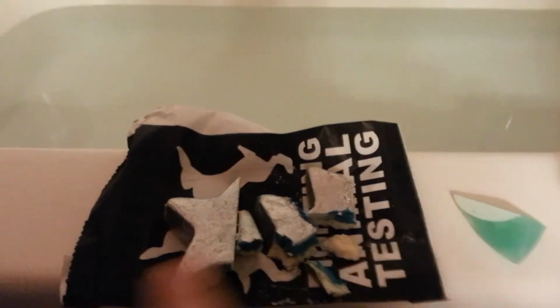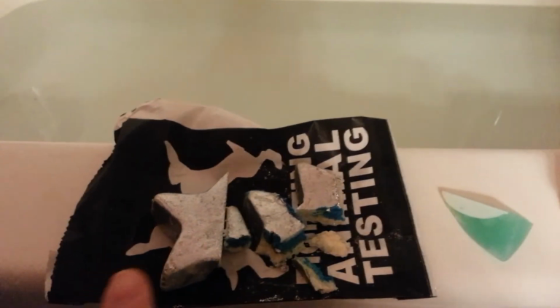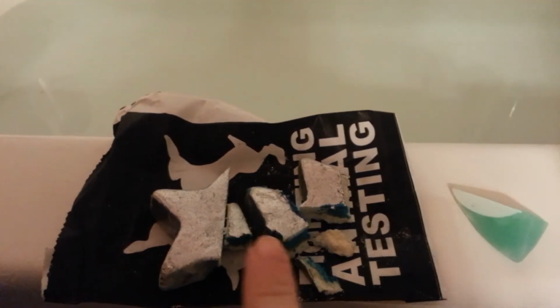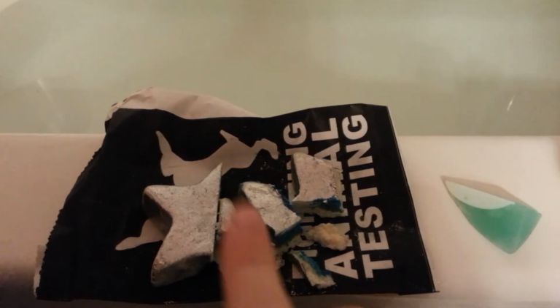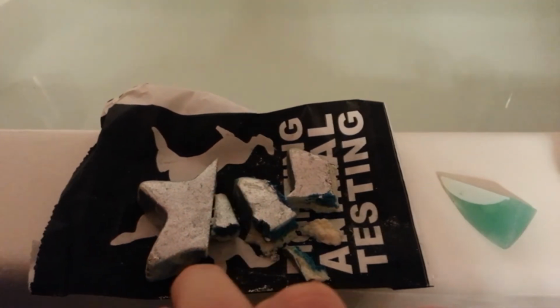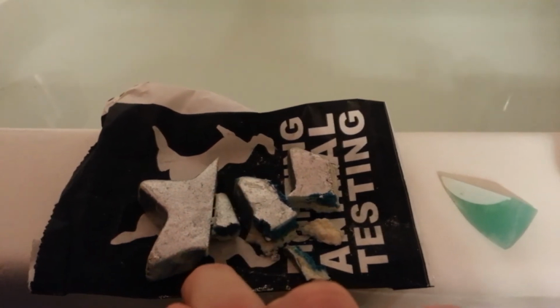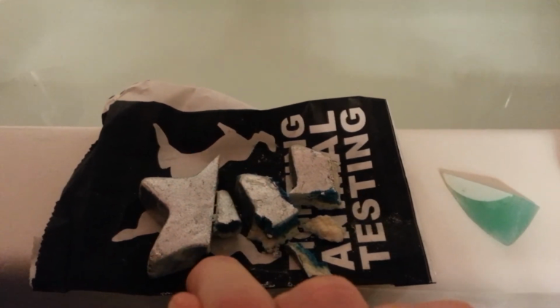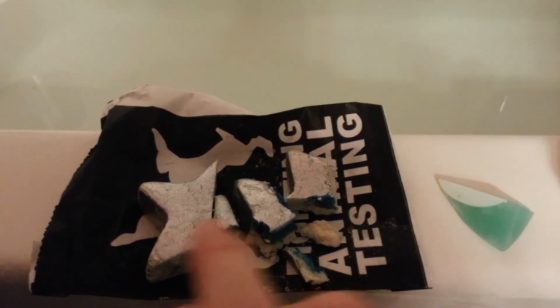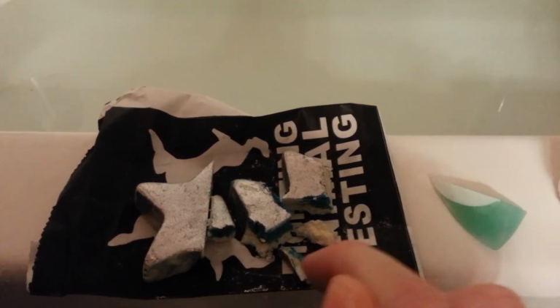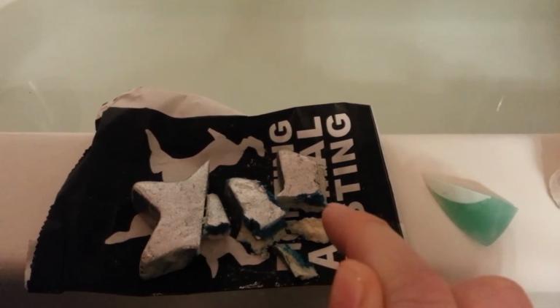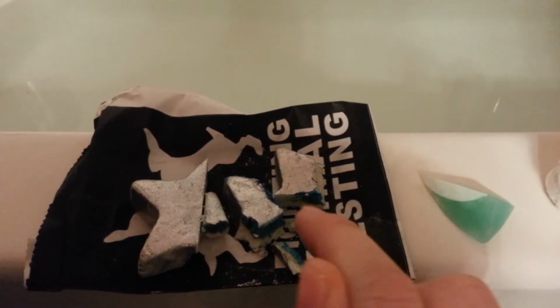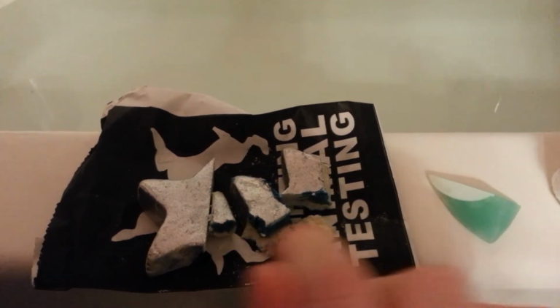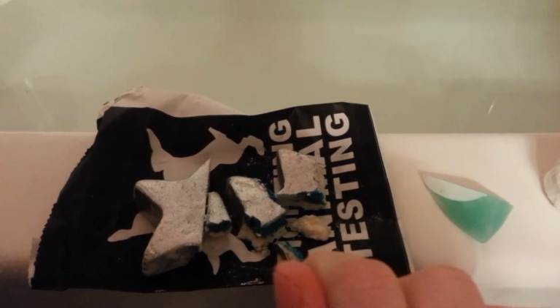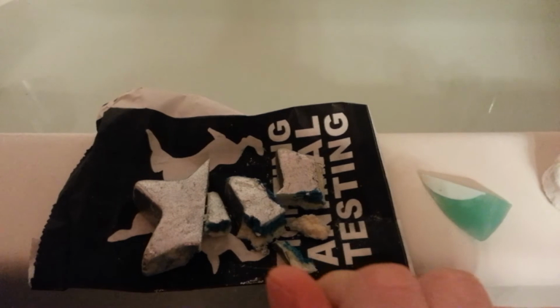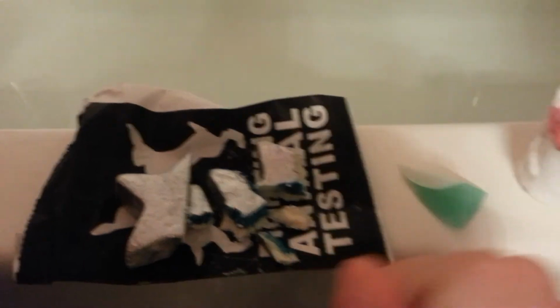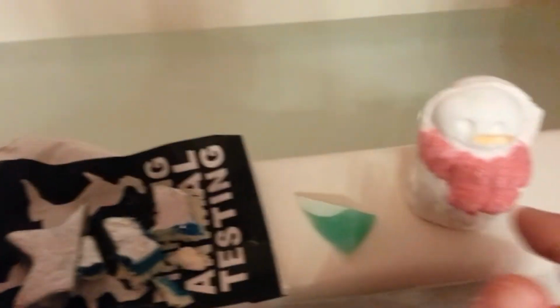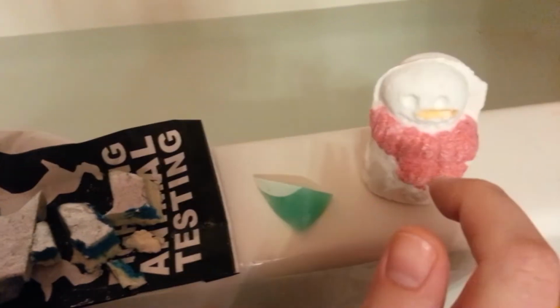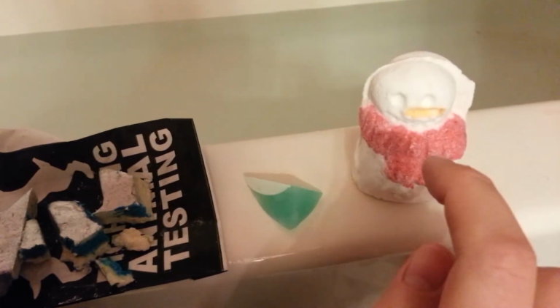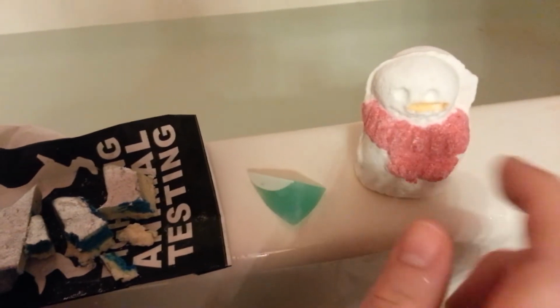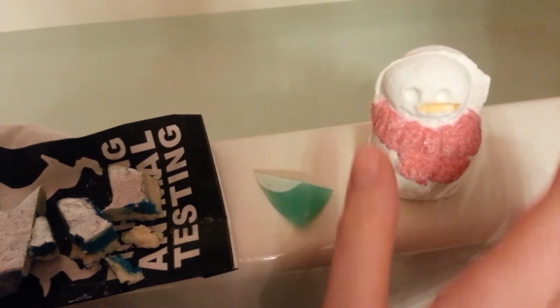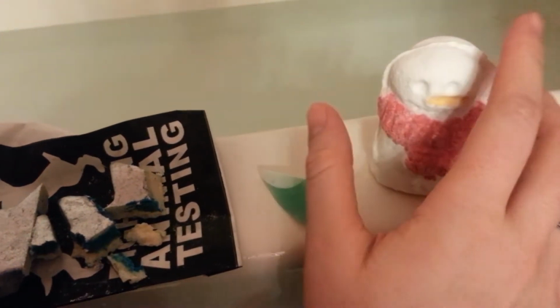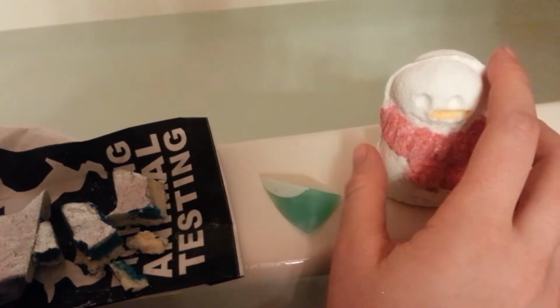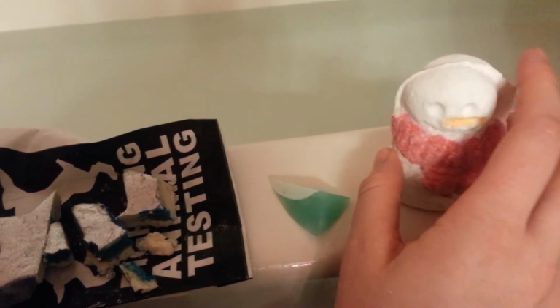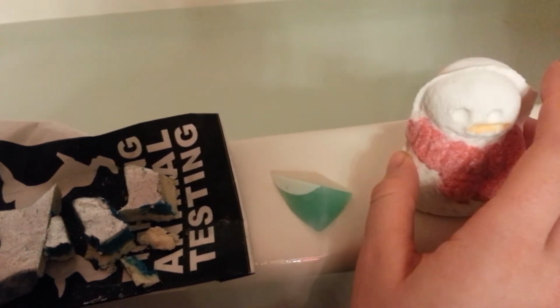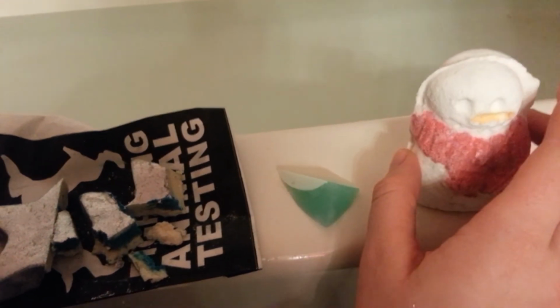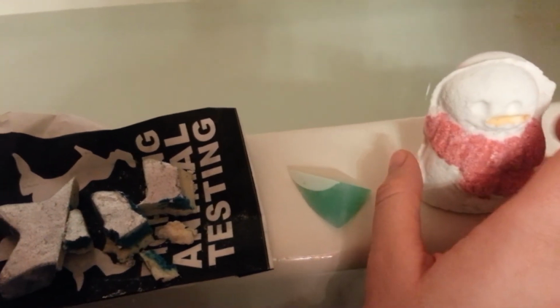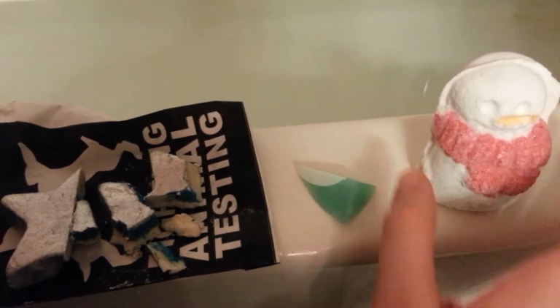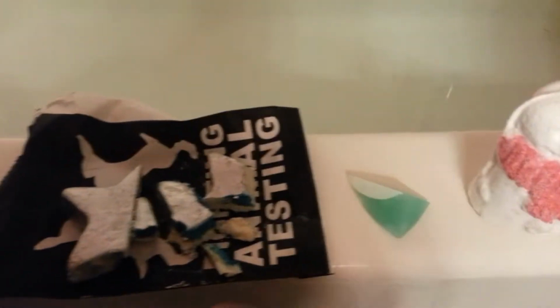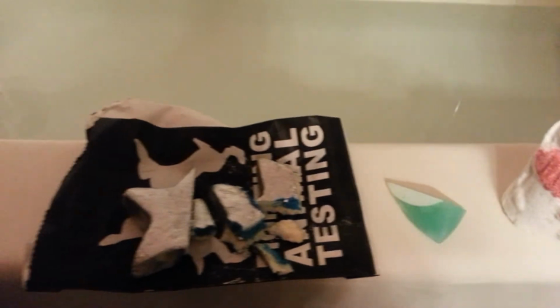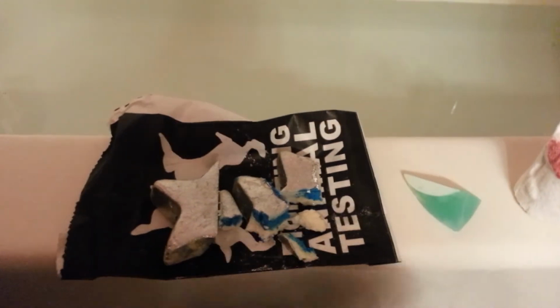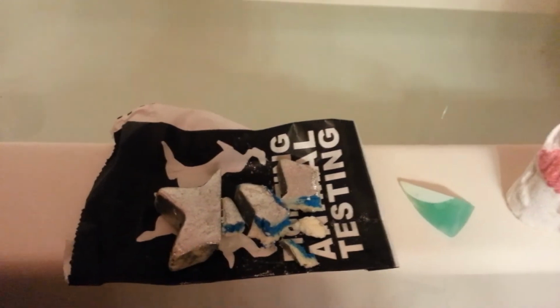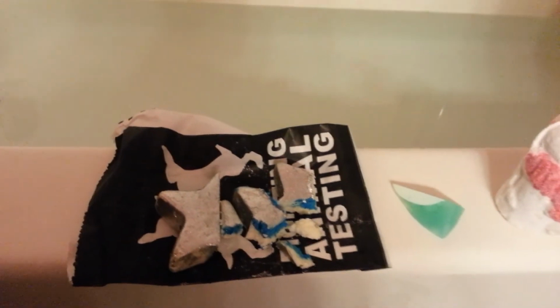As you can see, I cut it in half at first and then into quarters because this bath bomb has a lot of cocoa butter in it, so I don't think I'll be needing to use that much.